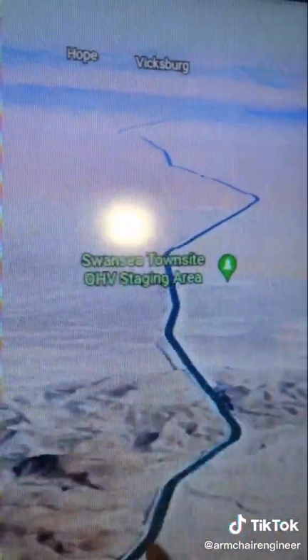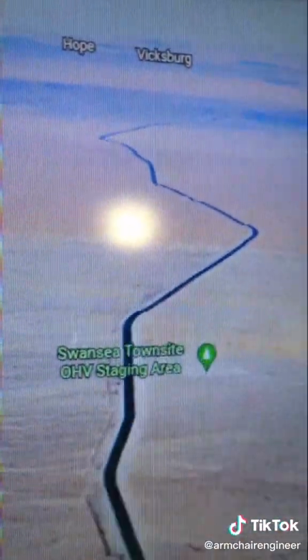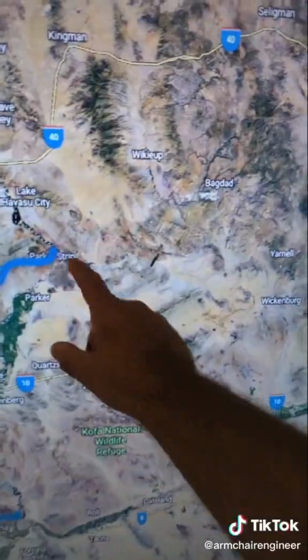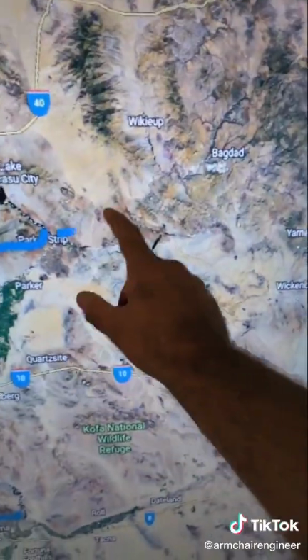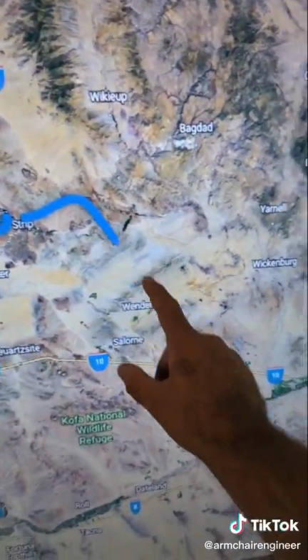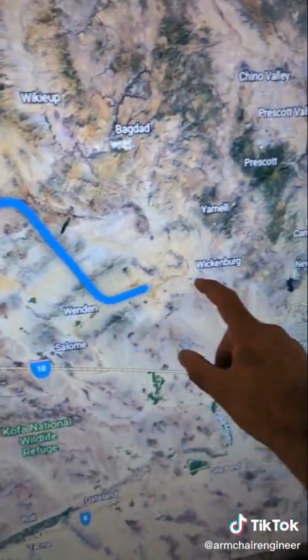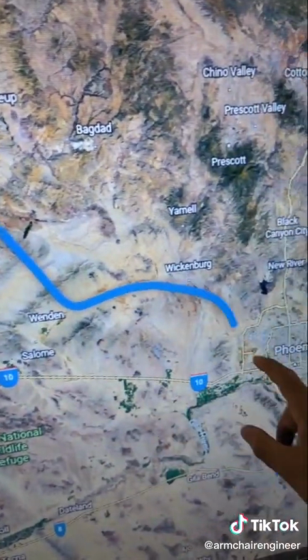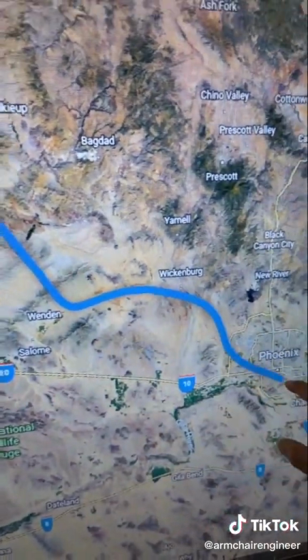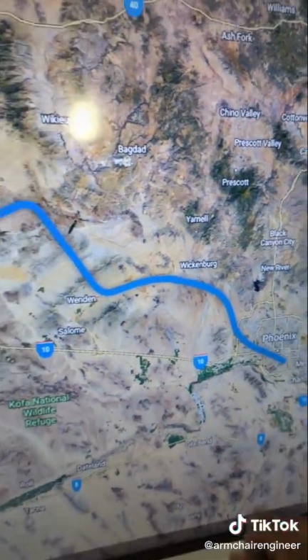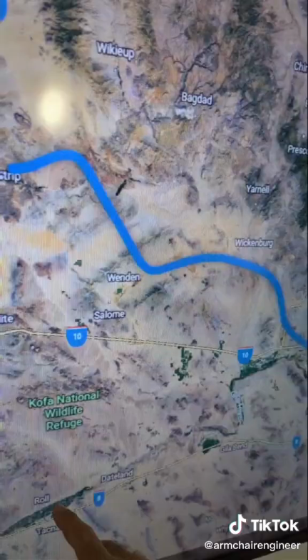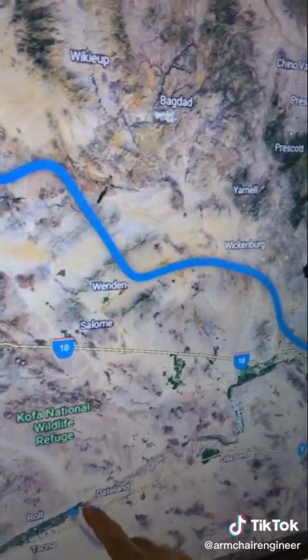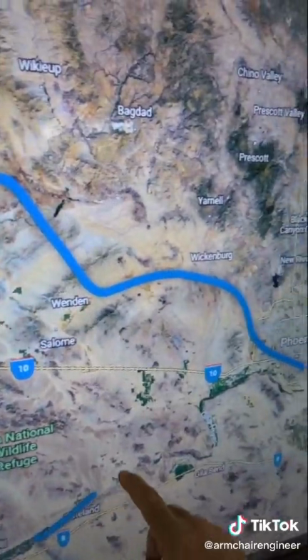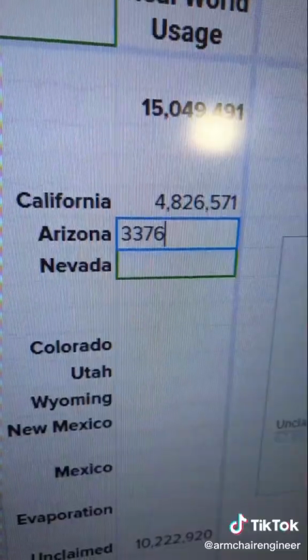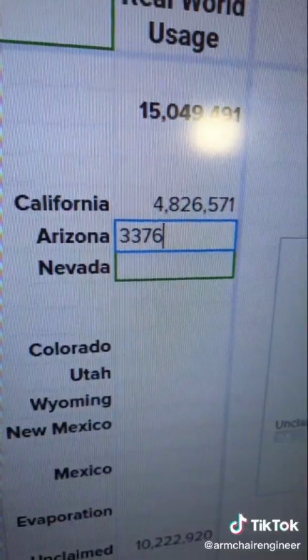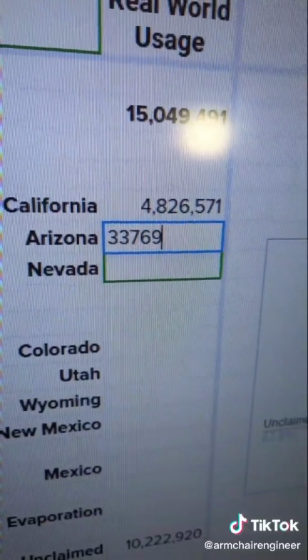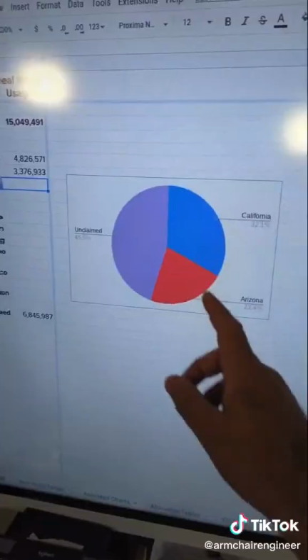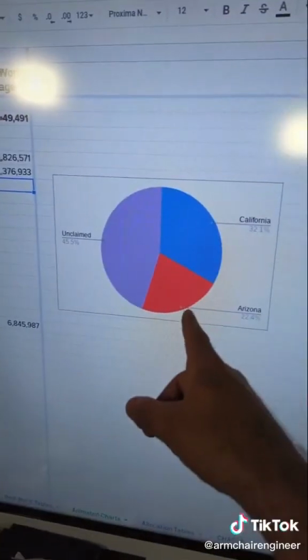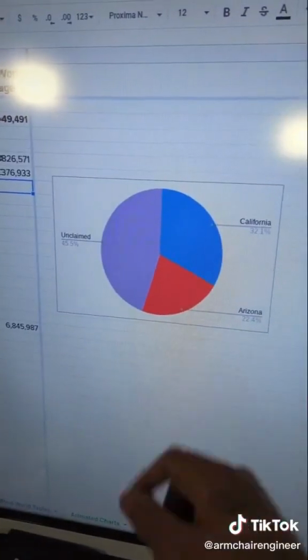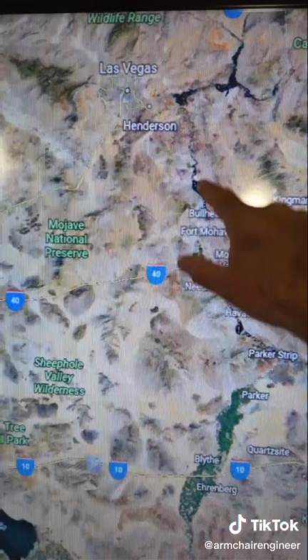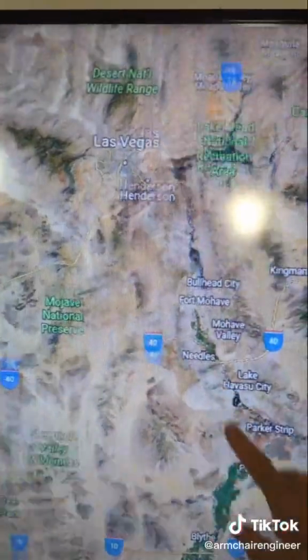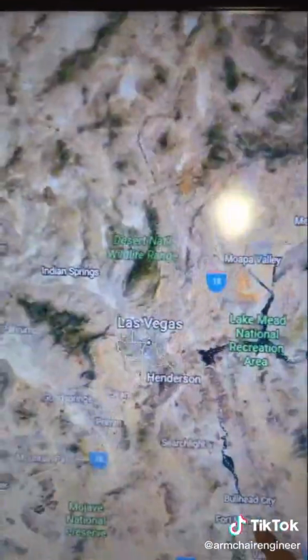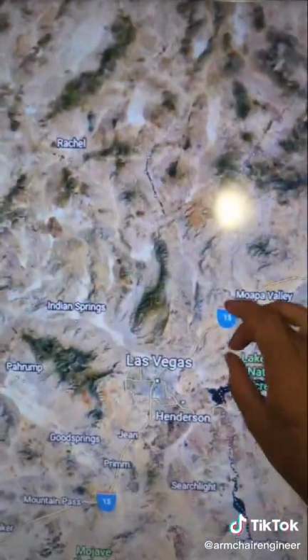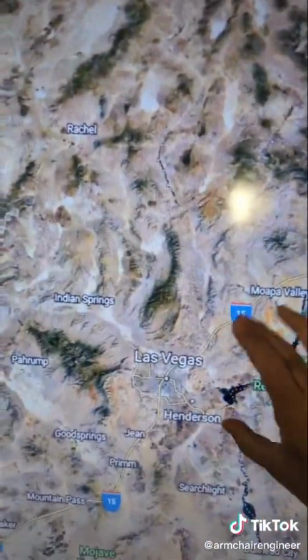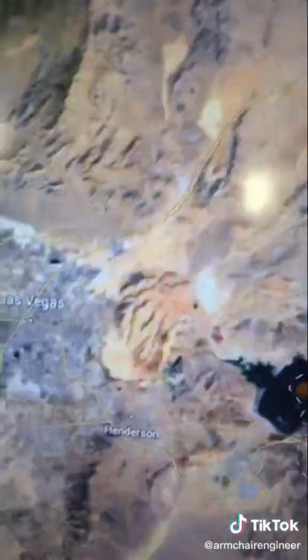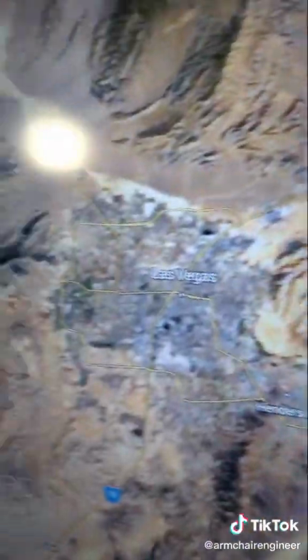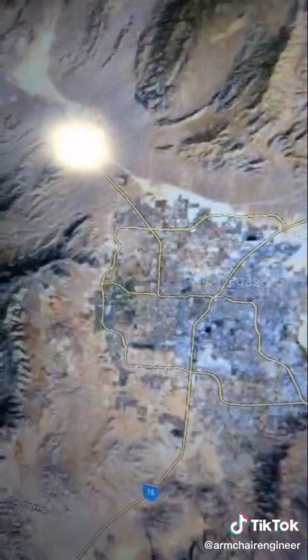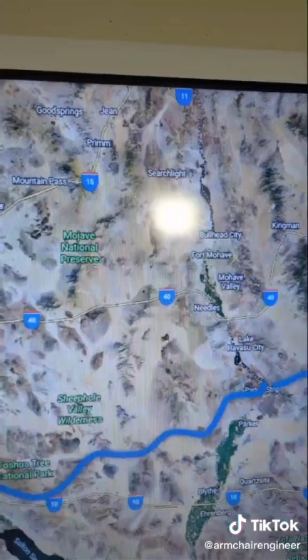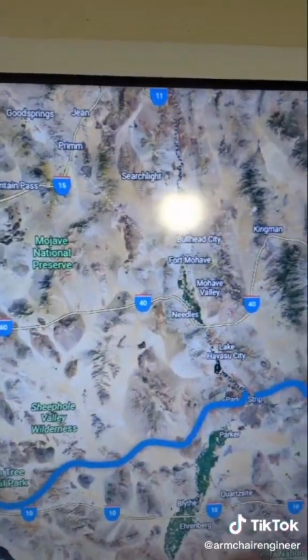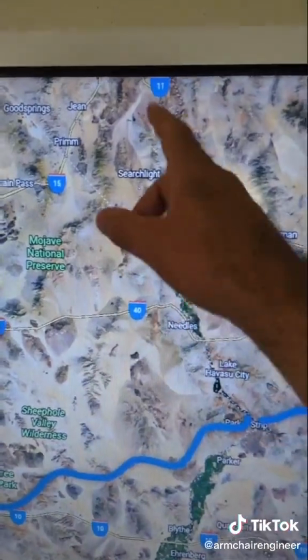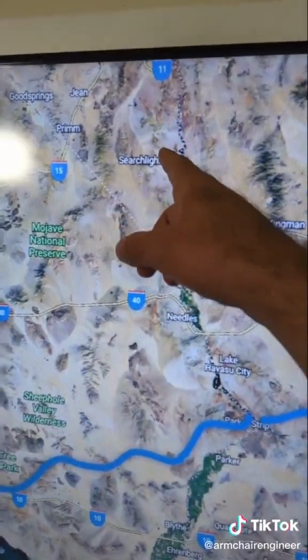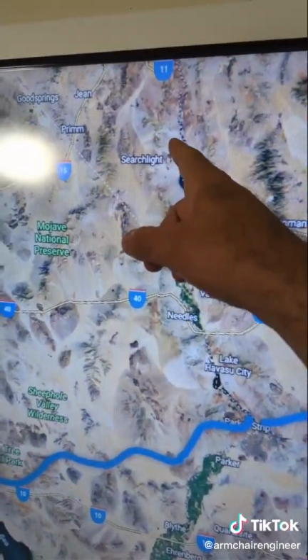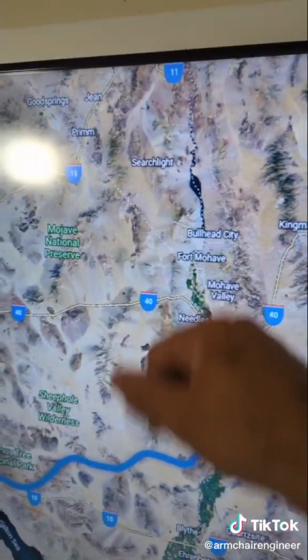Next we have Arizona. A conservative estimate puts them right at 2 million acre-feet, but if you look at some of their larger water basin usage, they might be using as much as 3.3 million acre-feet.